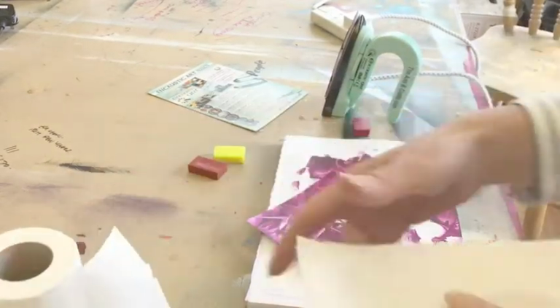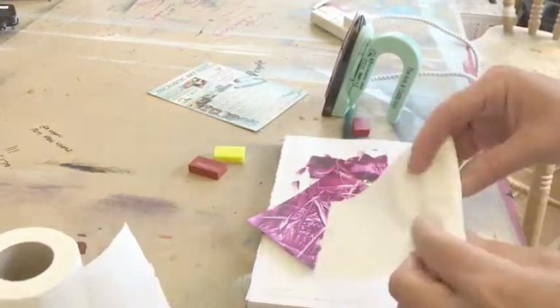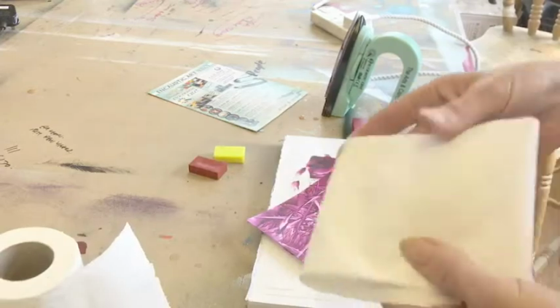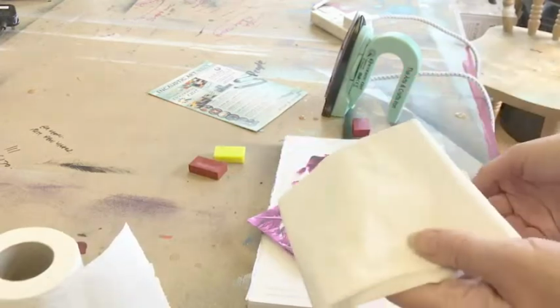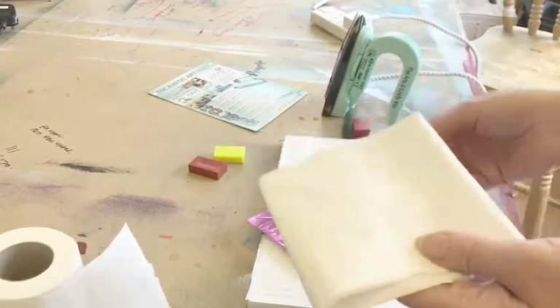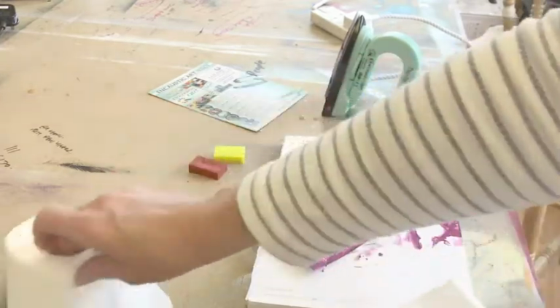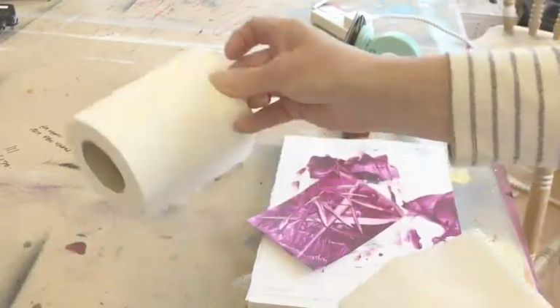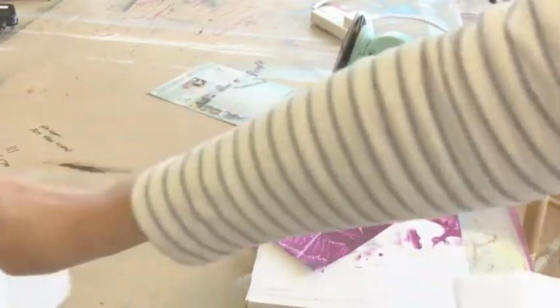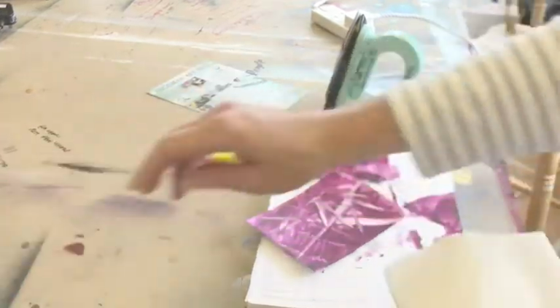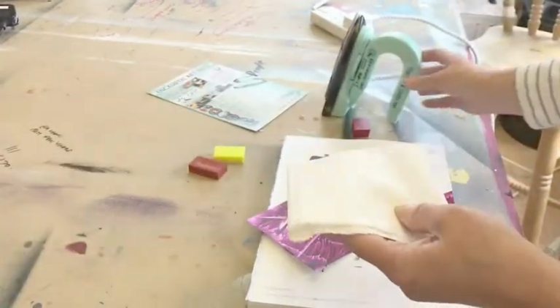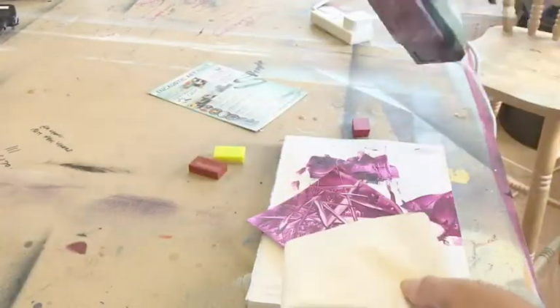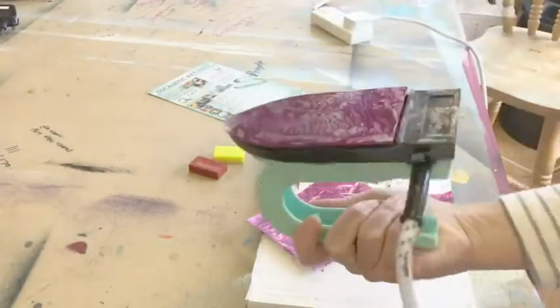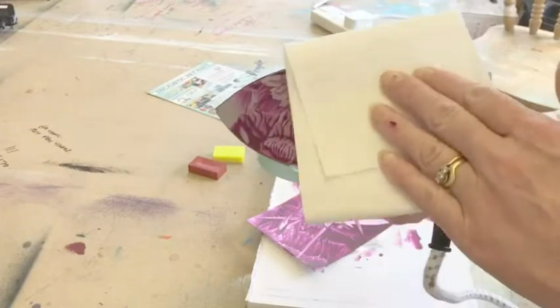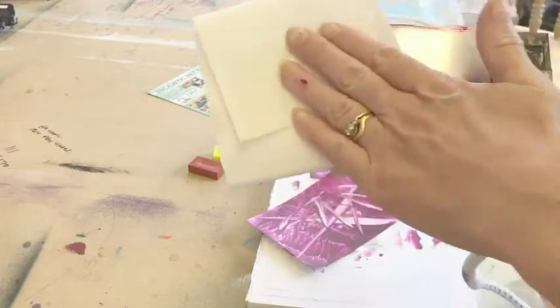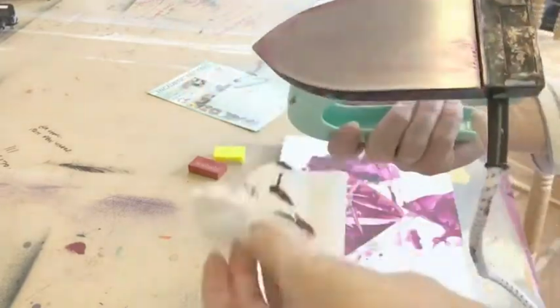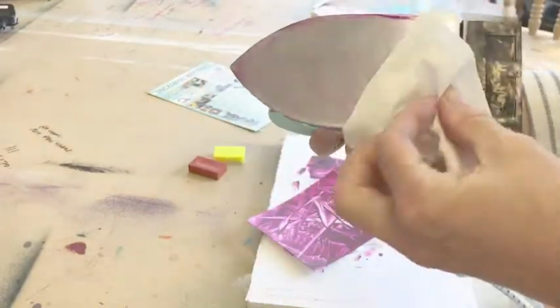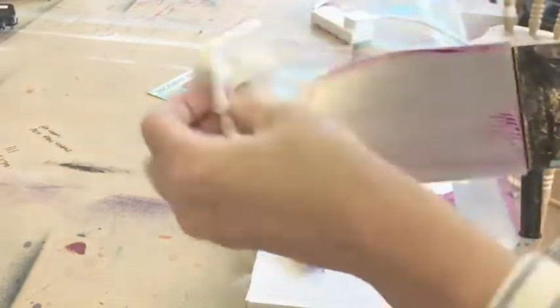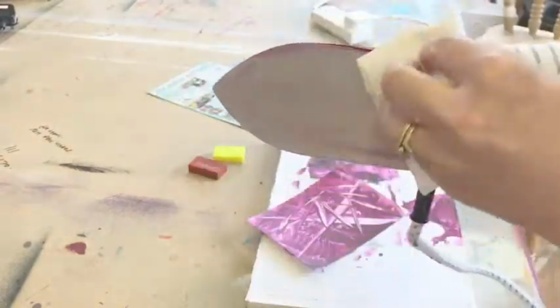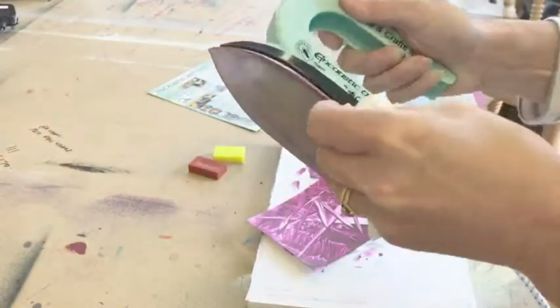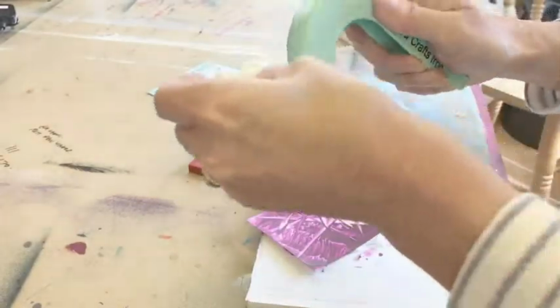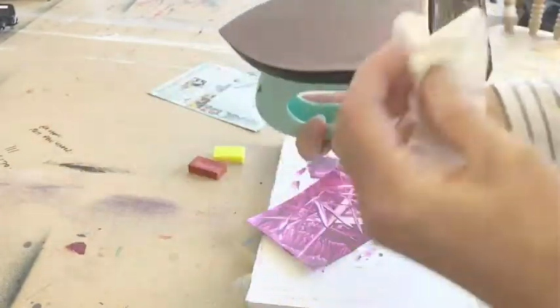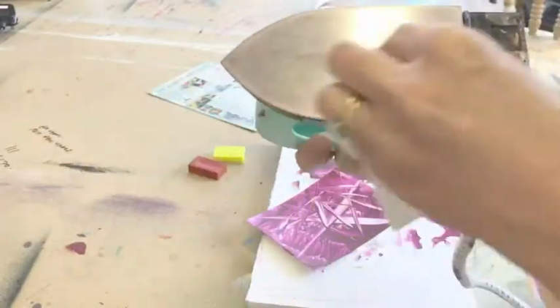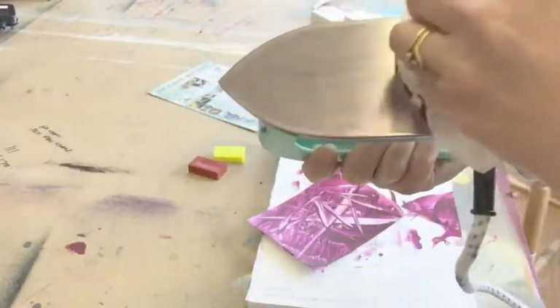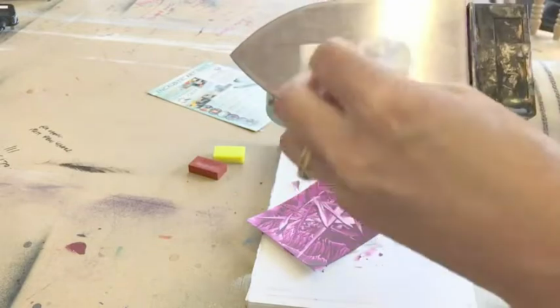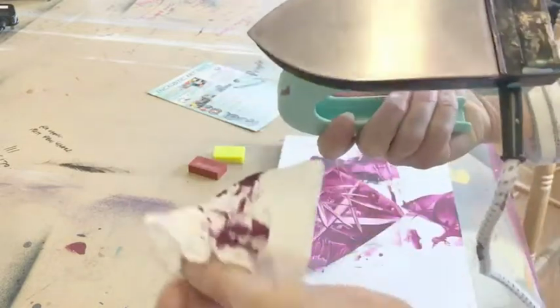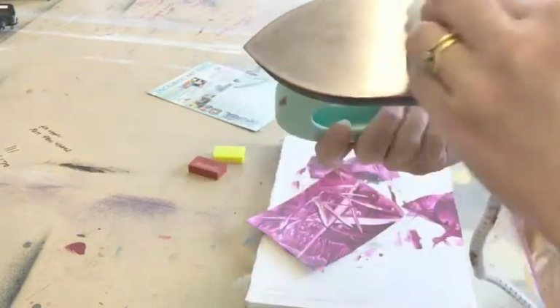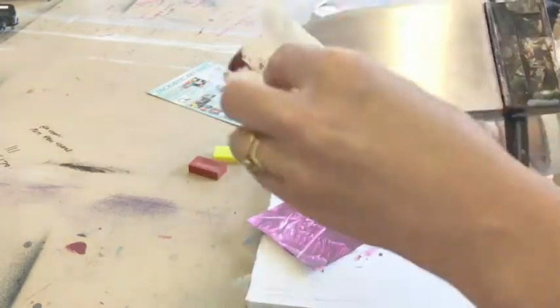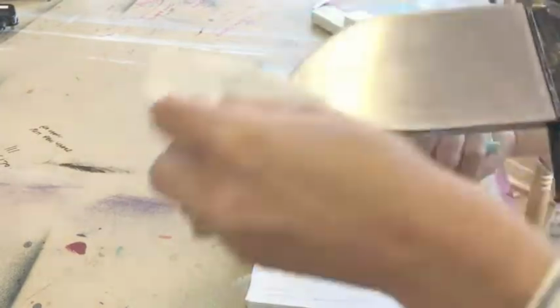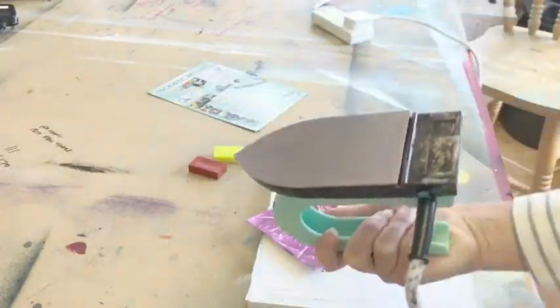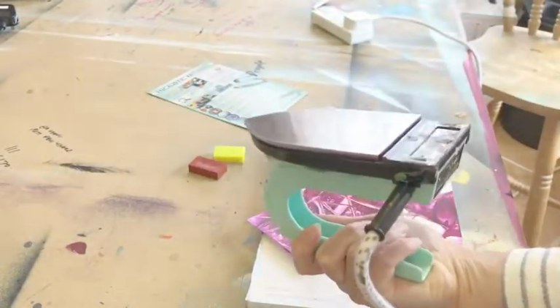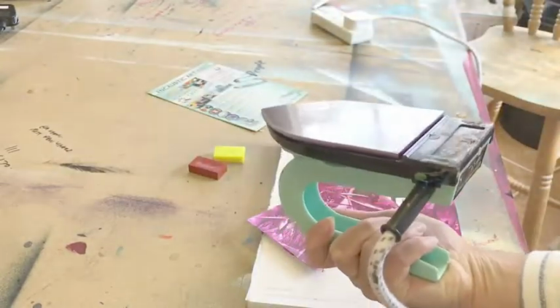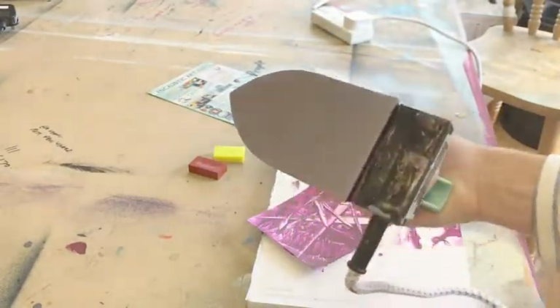To clean your iron off, just get some bog standard toilet roll, turn it upside down, and minding your fingers, you just wipe it clean. Easy as that — ready to go with a new colour.